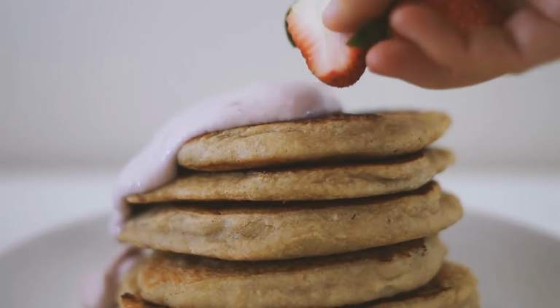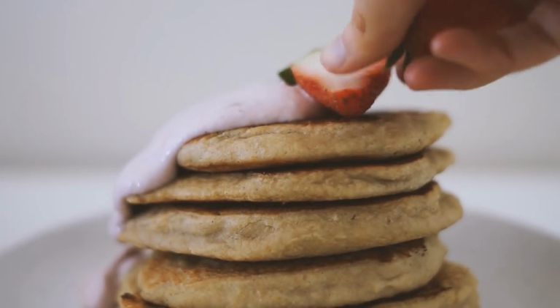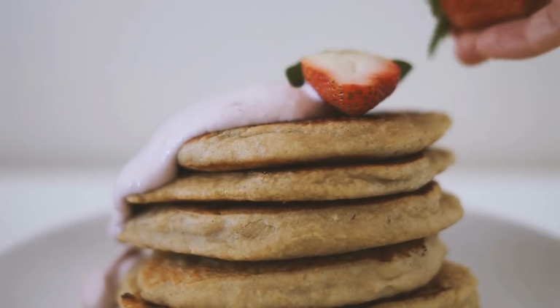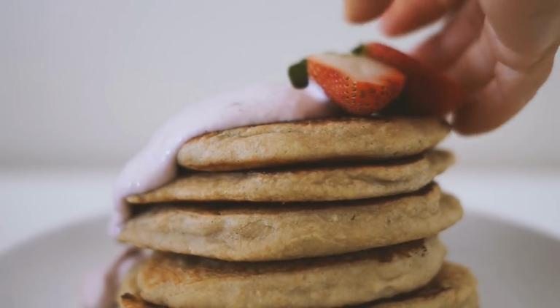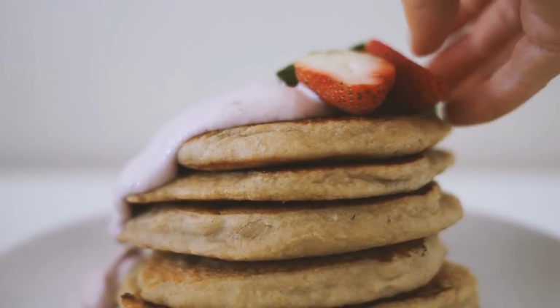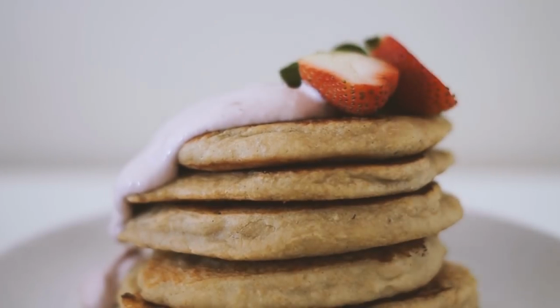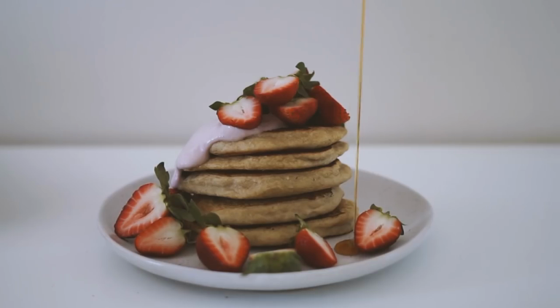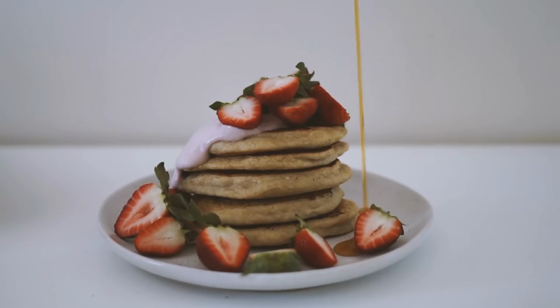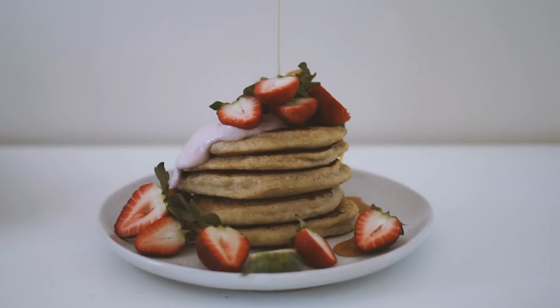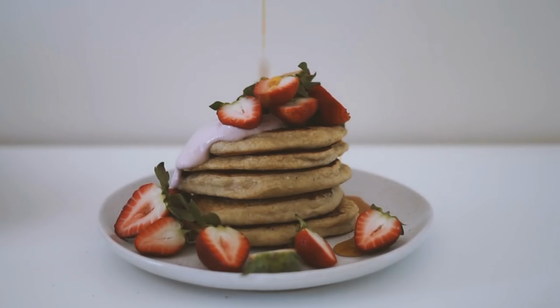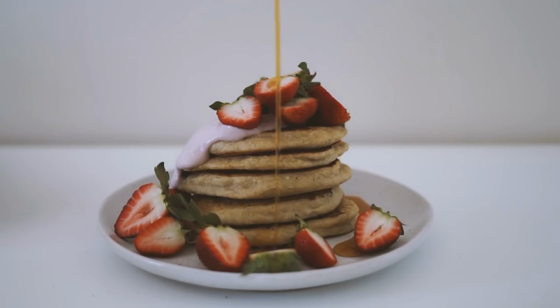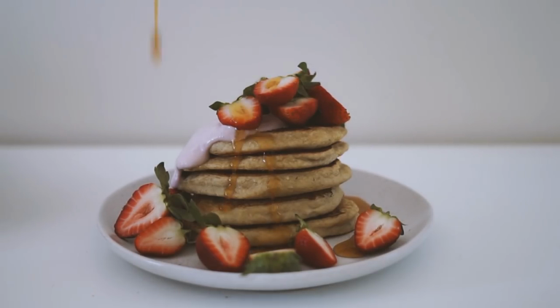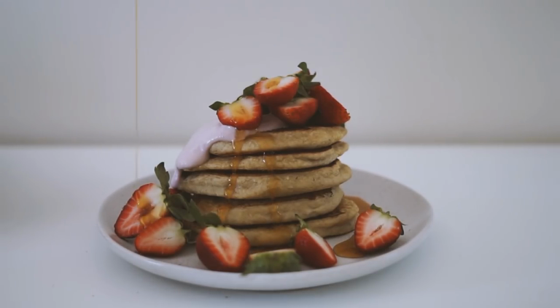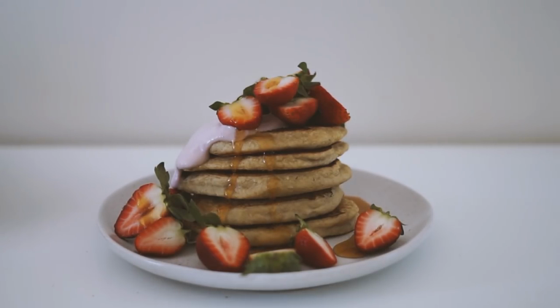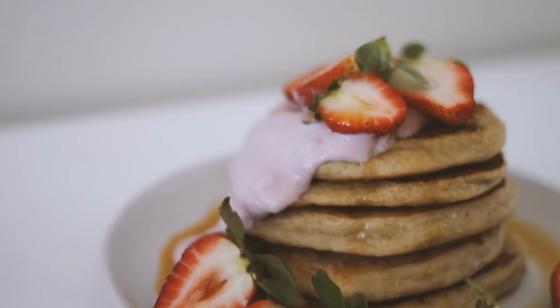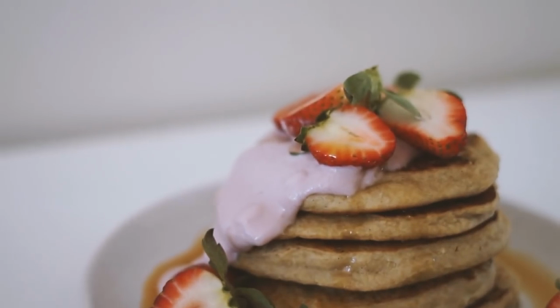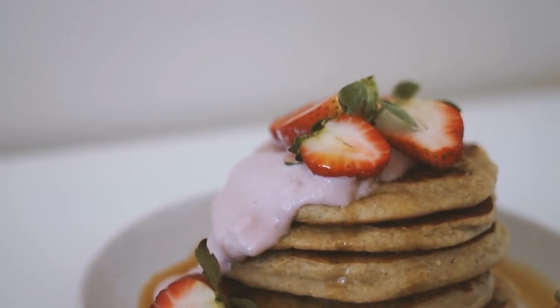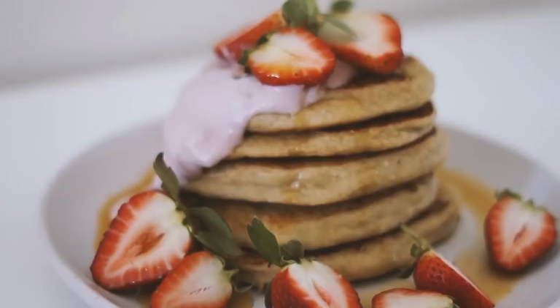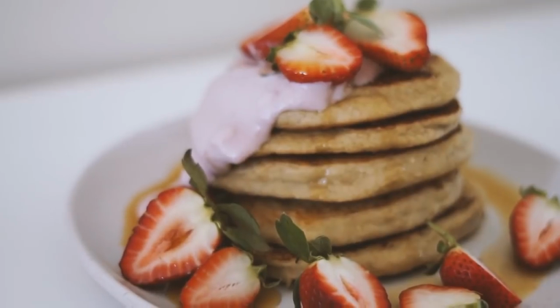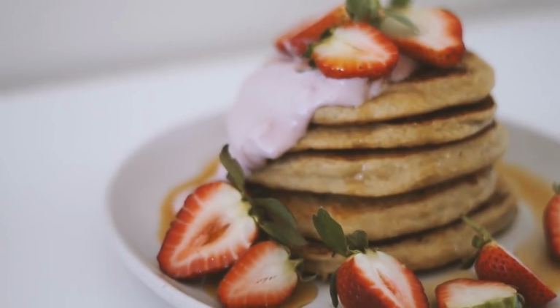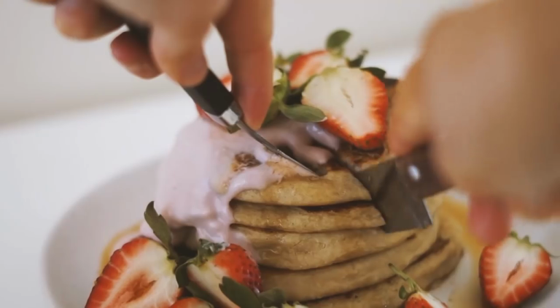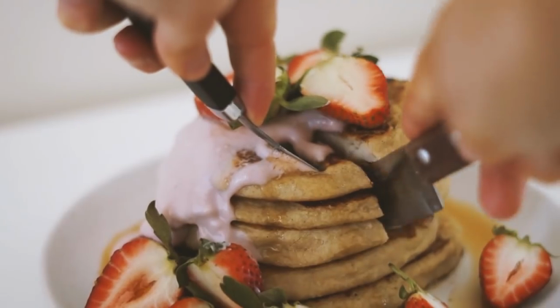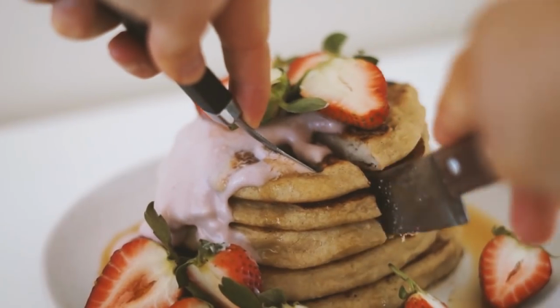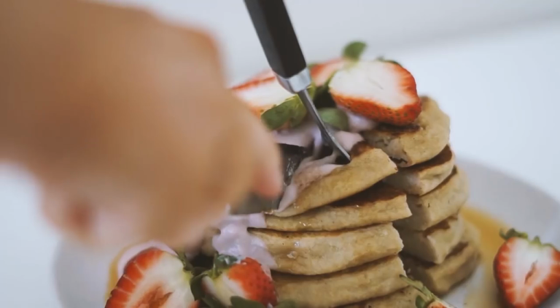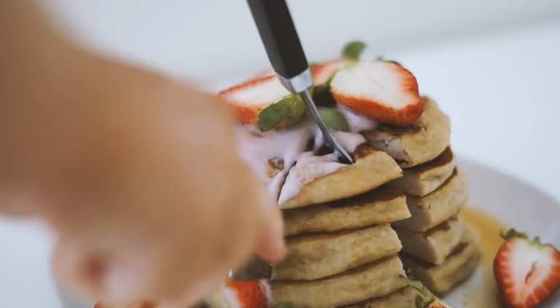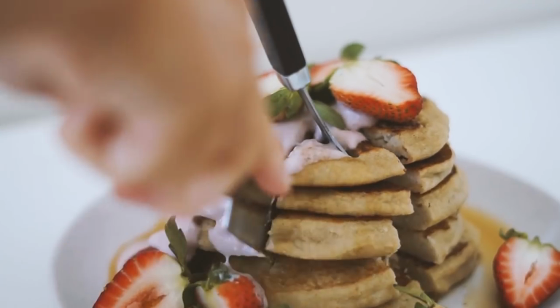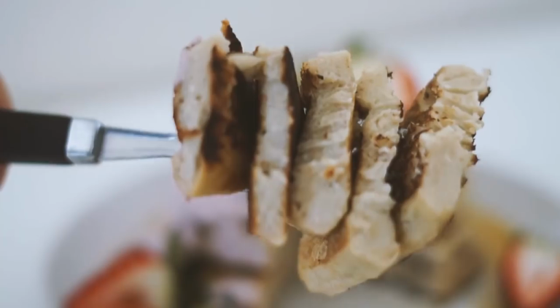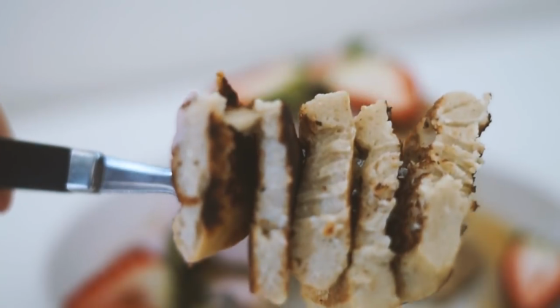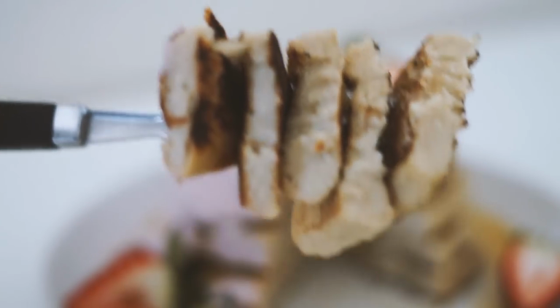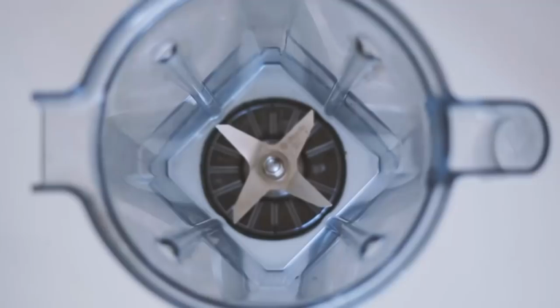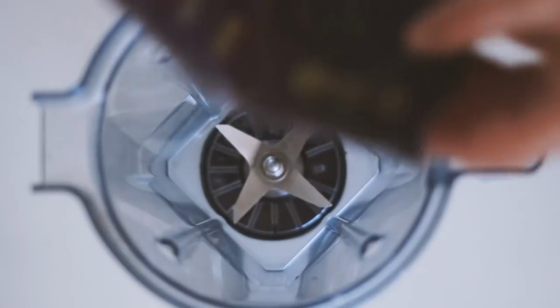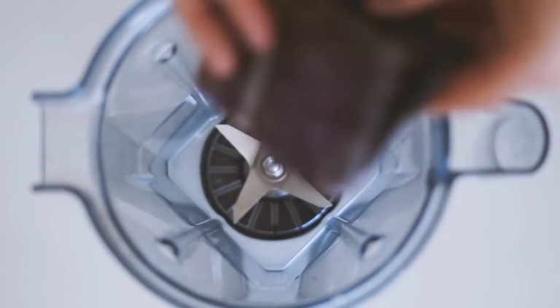I served them up stacked, with some strawberry coconut yogurt, fresh strawberries, and maple syrup. That is what I had for breakfast this morning — as you can see, the texture of these is really nice.